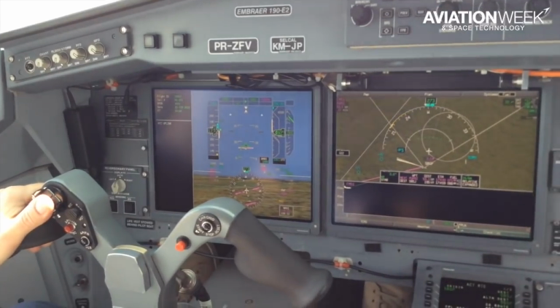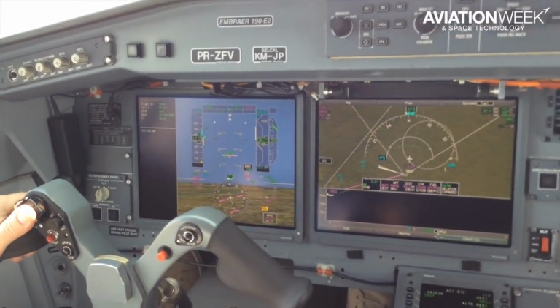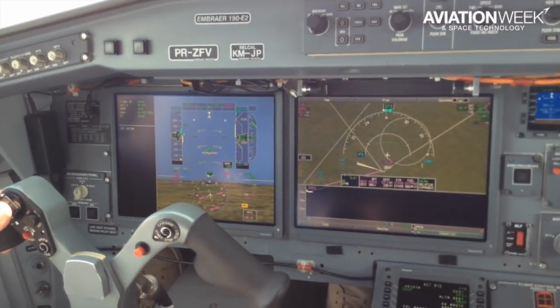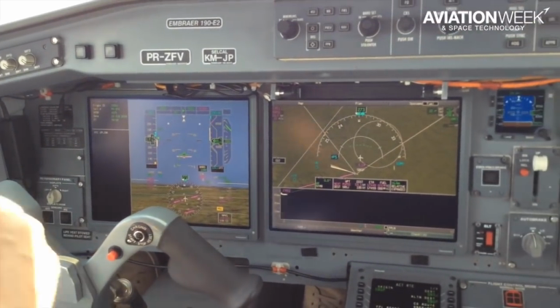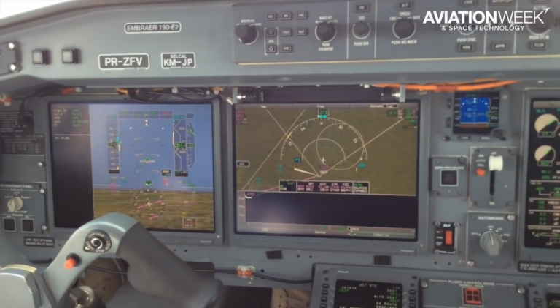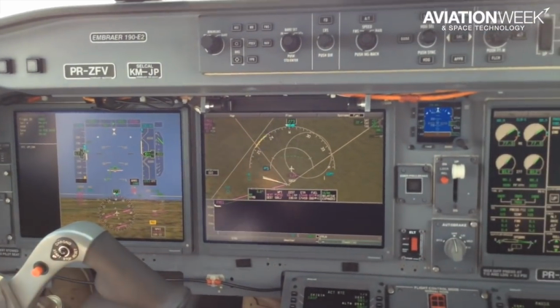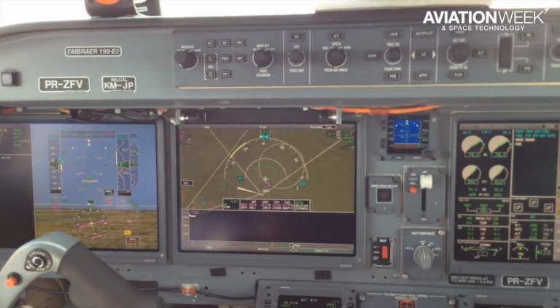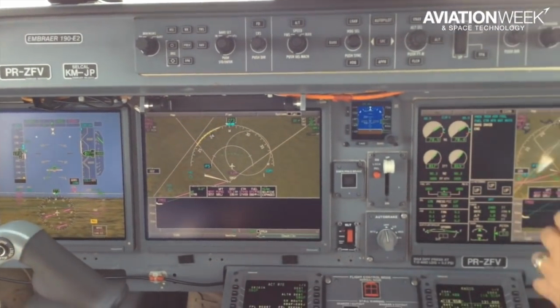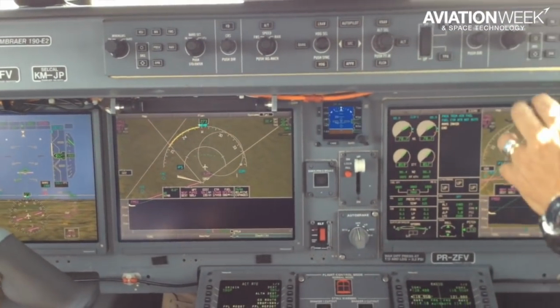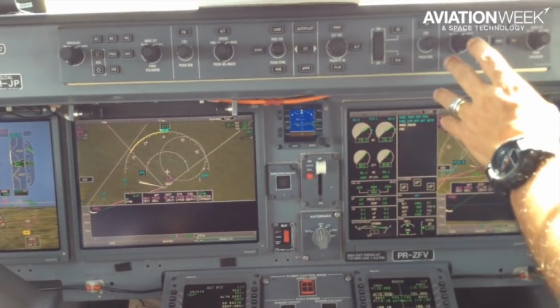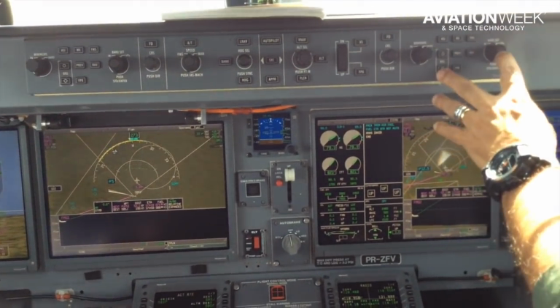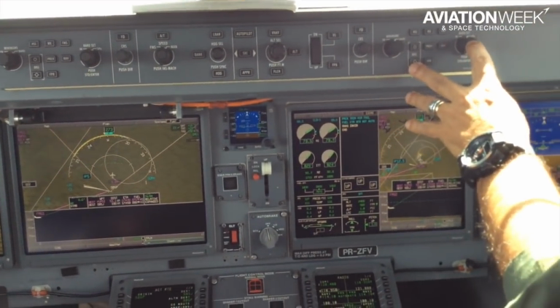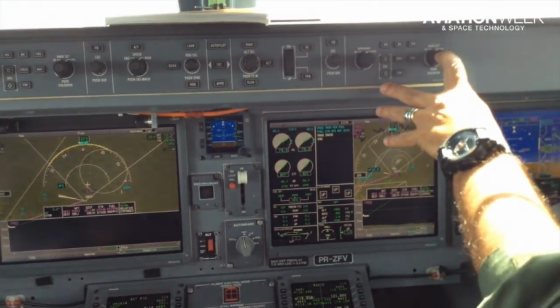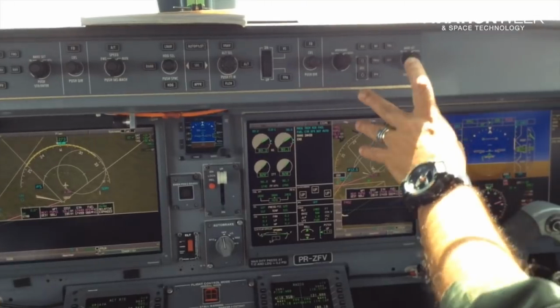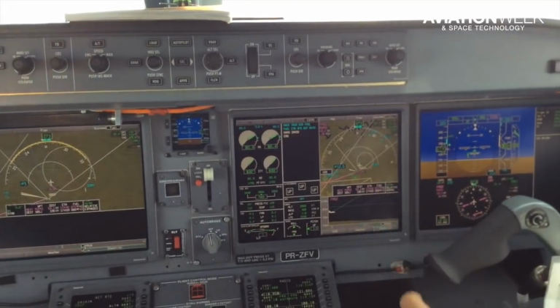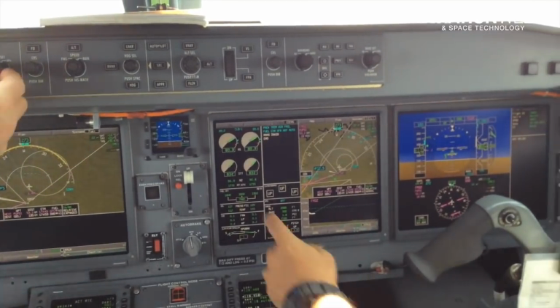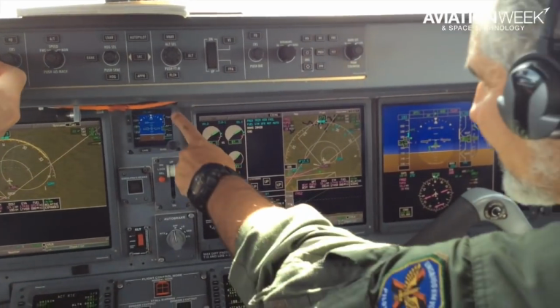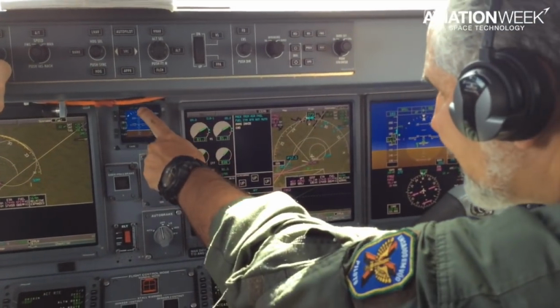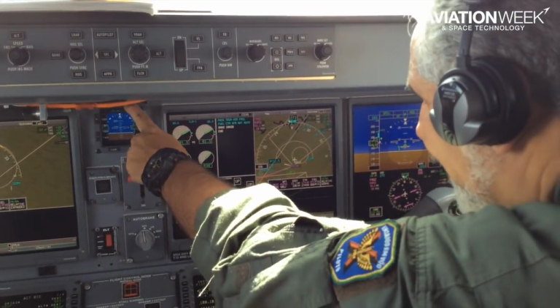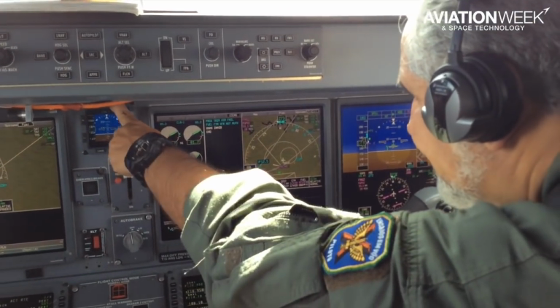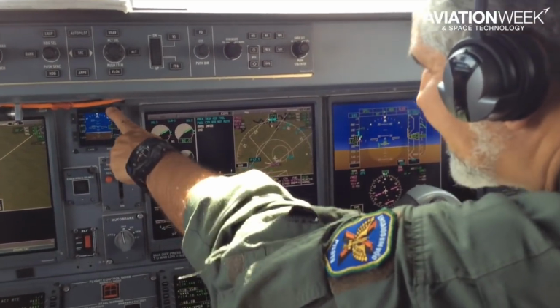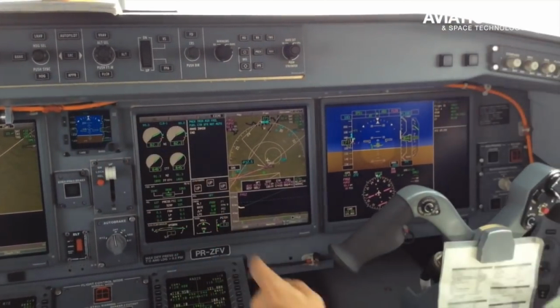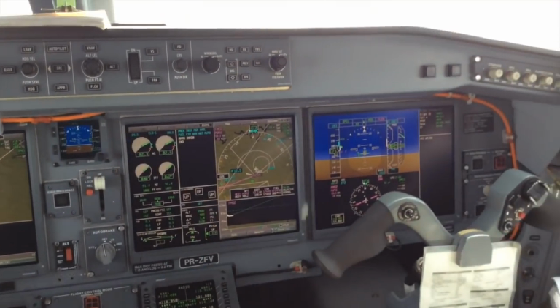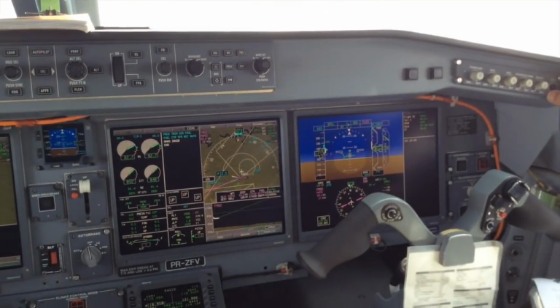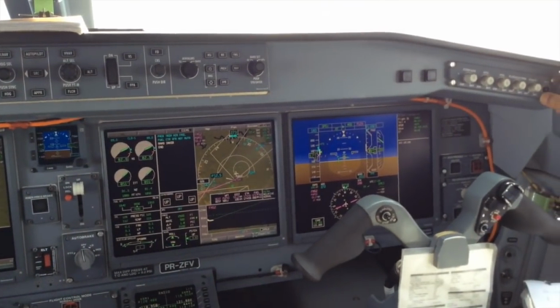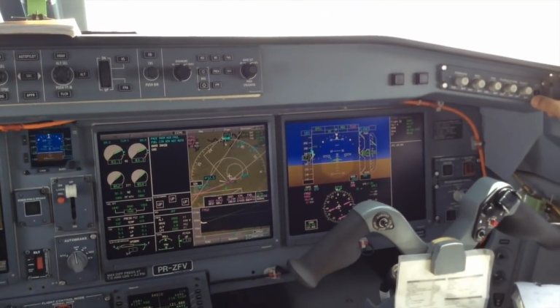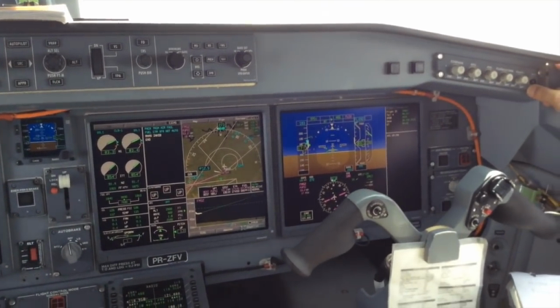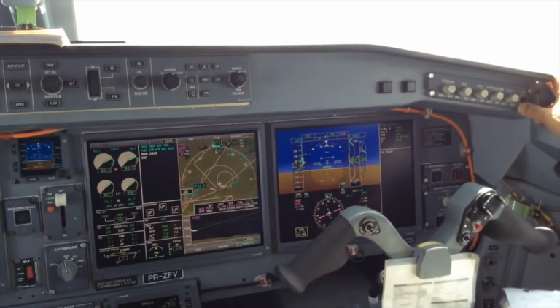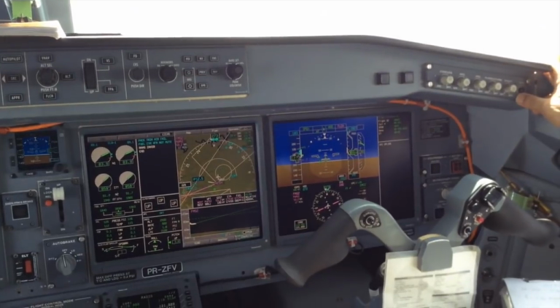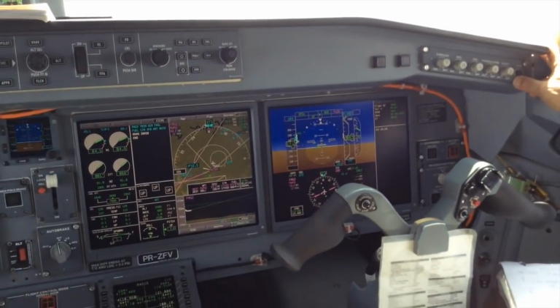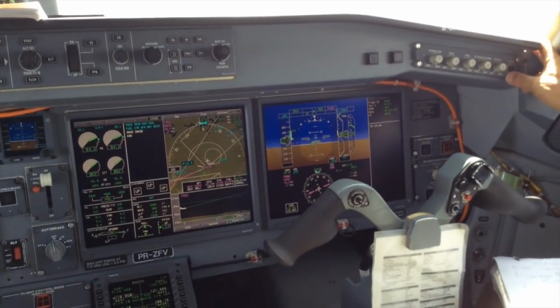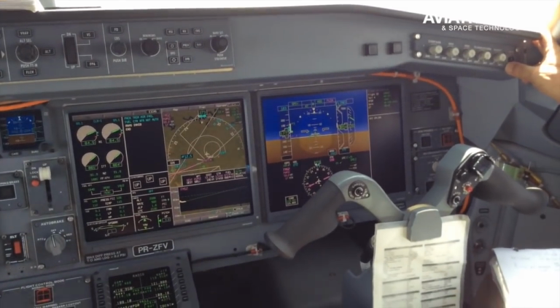A look inside the cockpit. There are four large flat panel displays in front of the pilots, which can be flexibly configured to show information valuable for each portion of the flight.